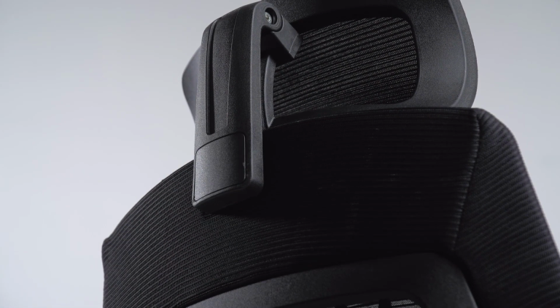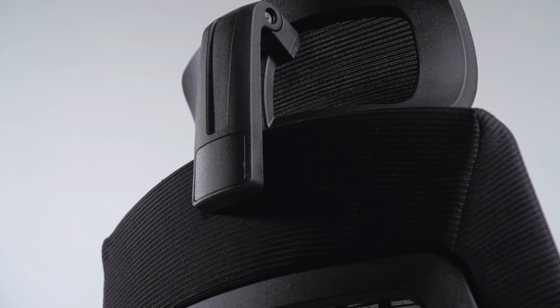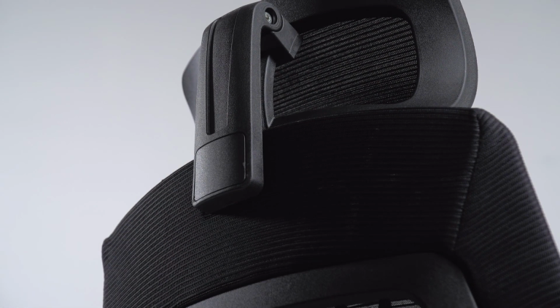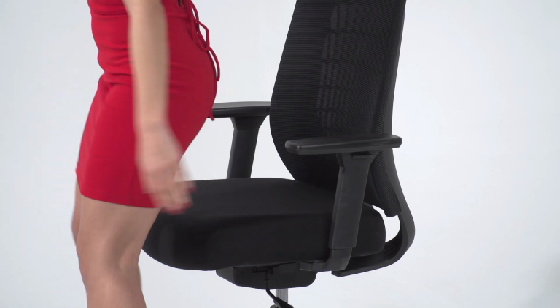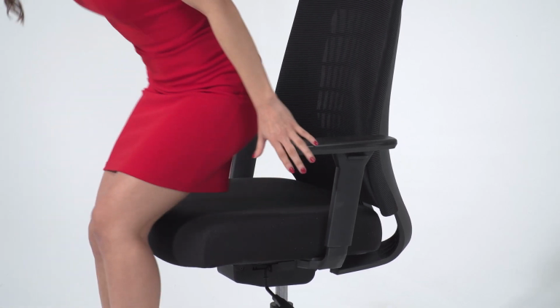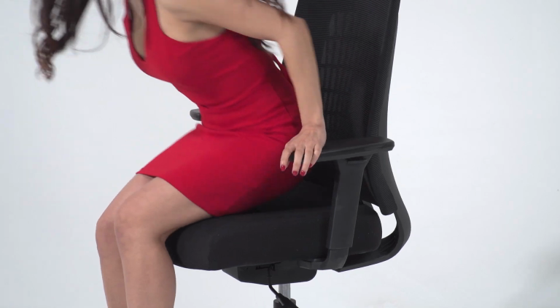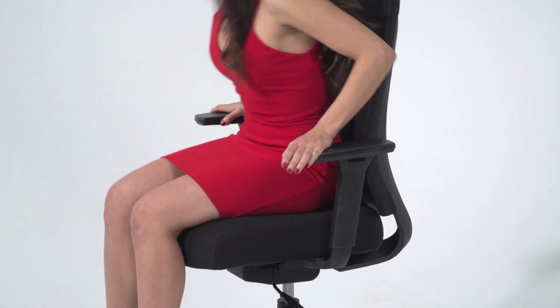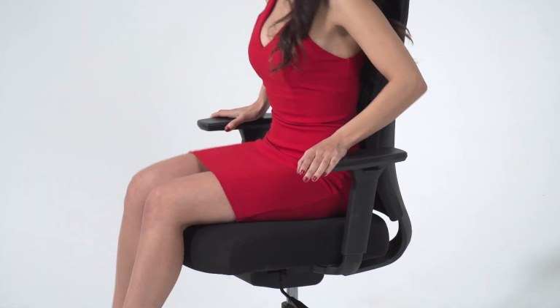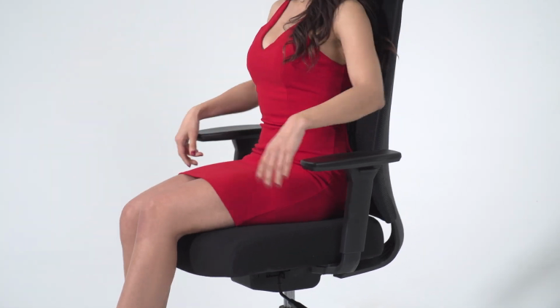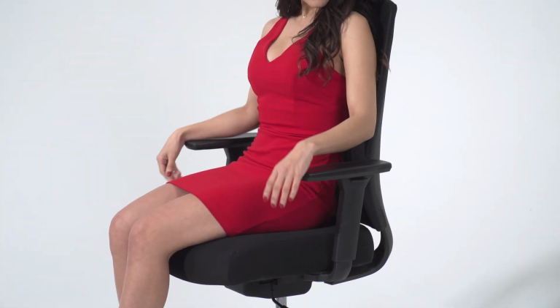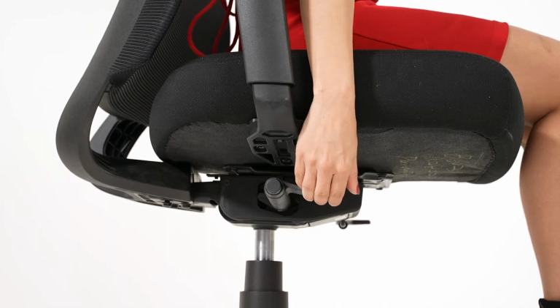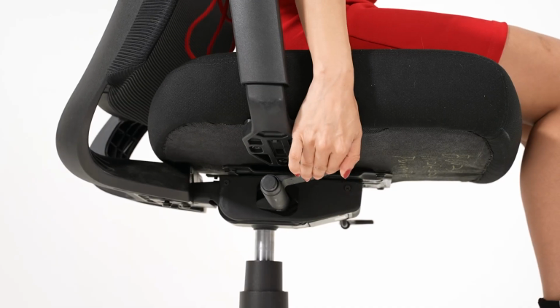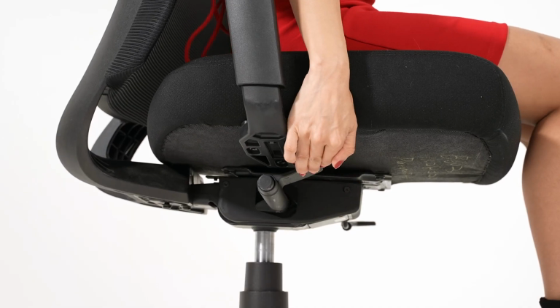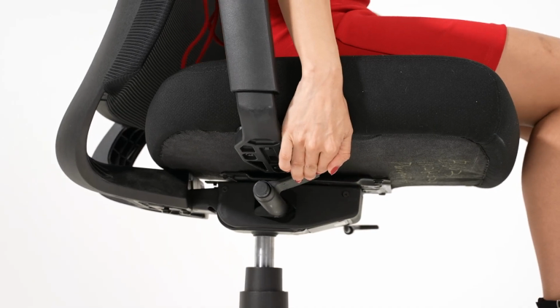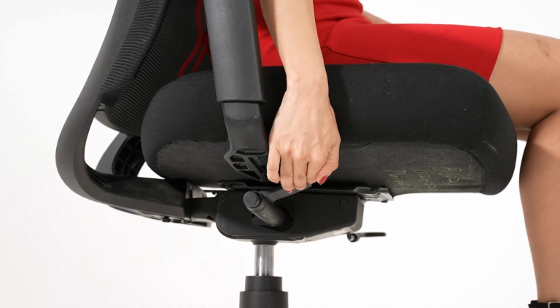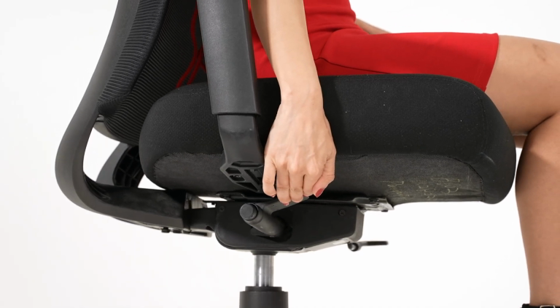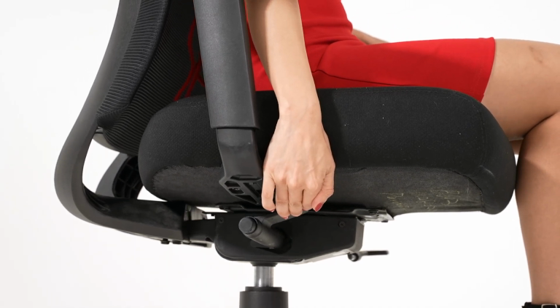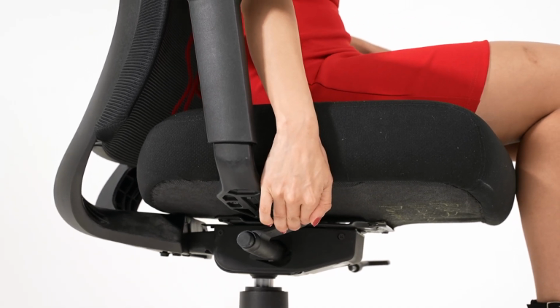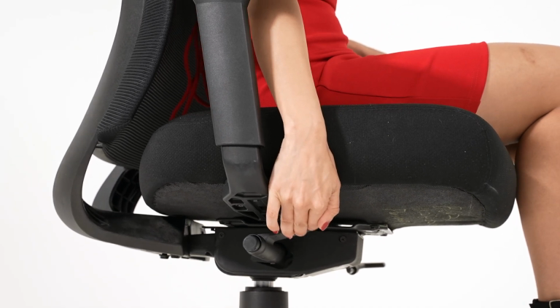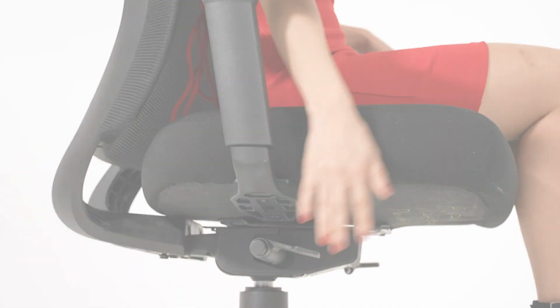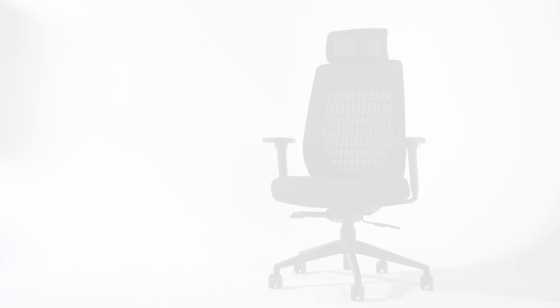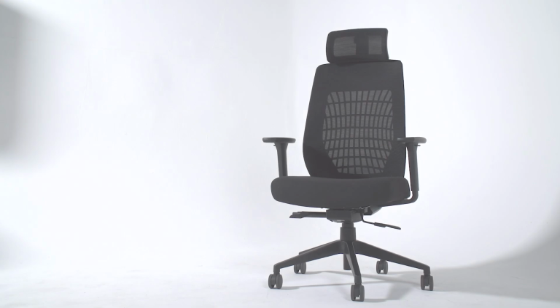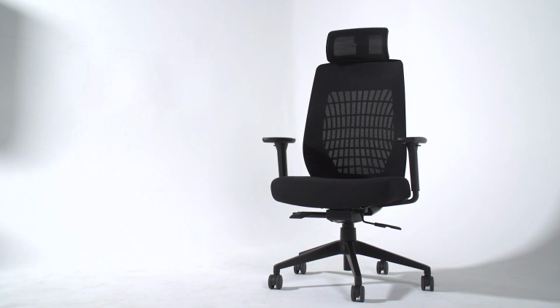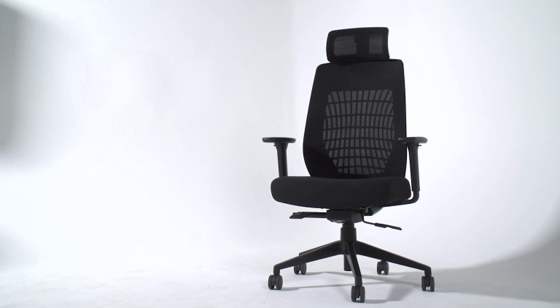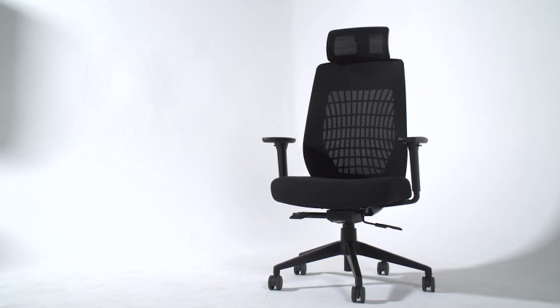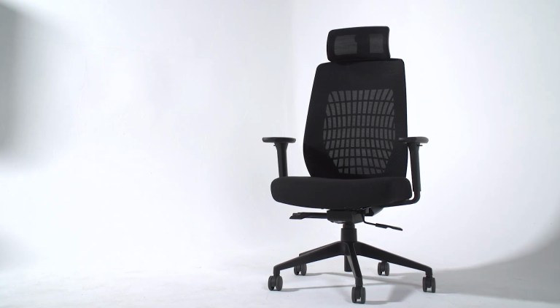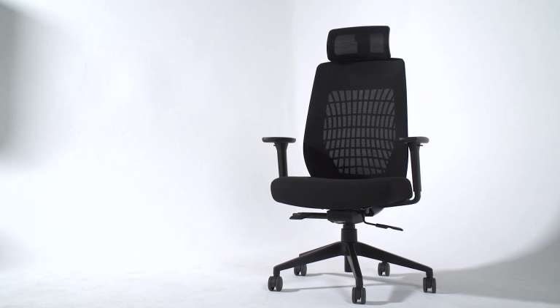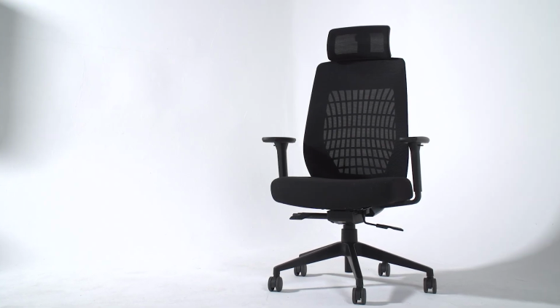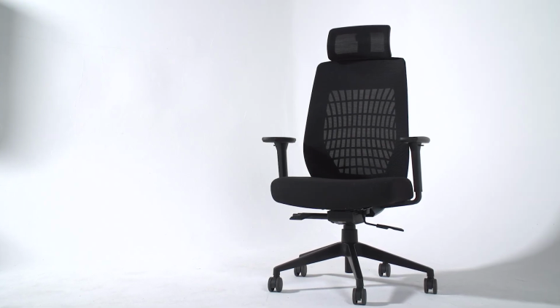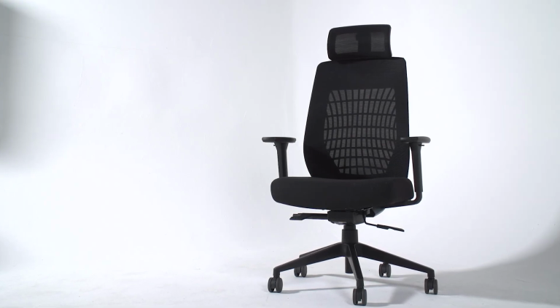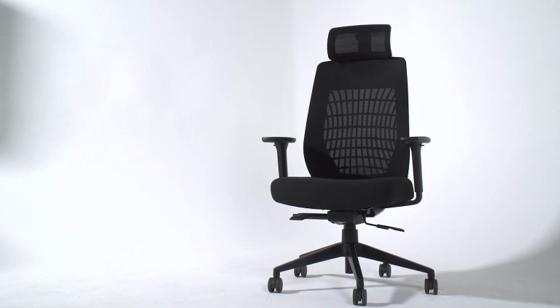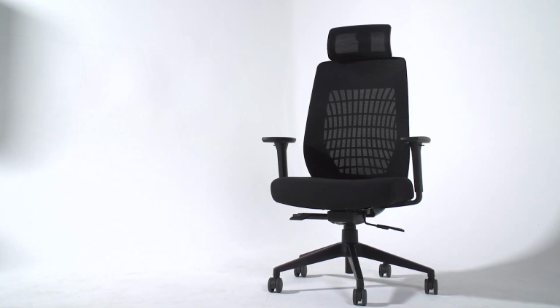Your final step of assembly is to sit on your new chair to firmly engage the mechanism onto the gas lift. You're now ready to enjoy your new office chair.